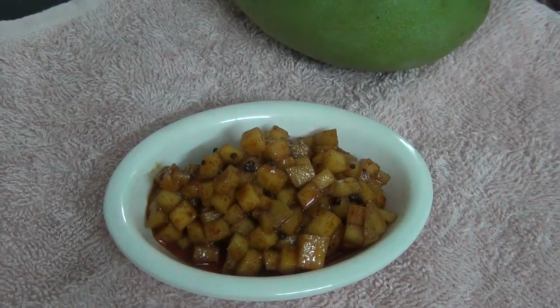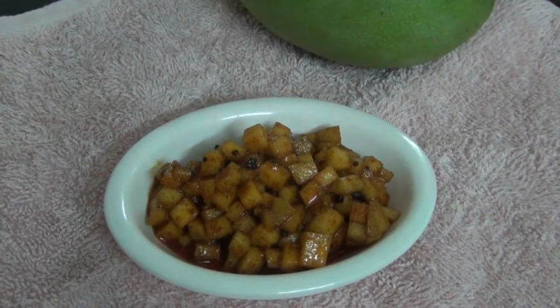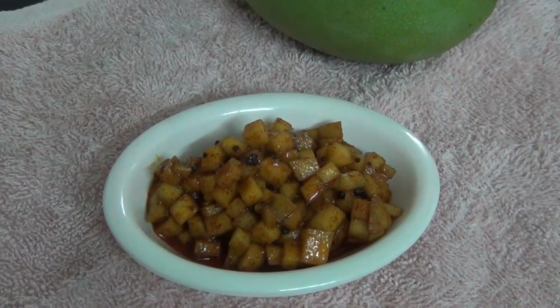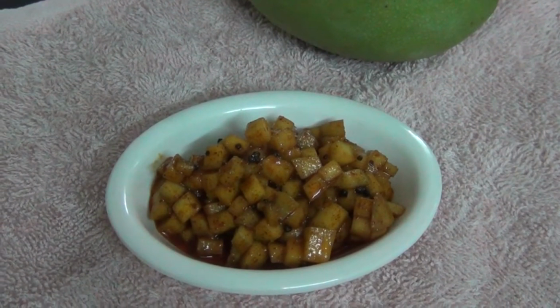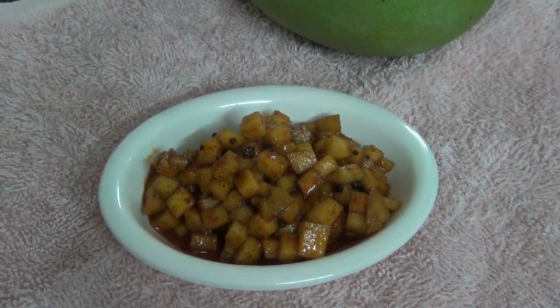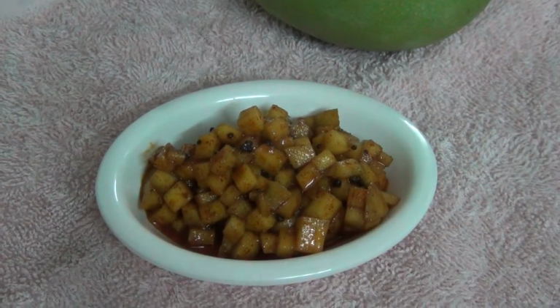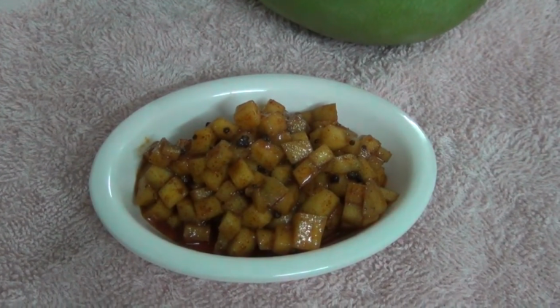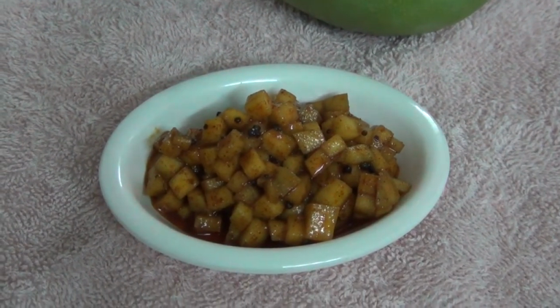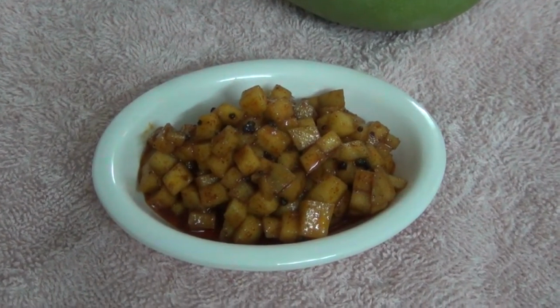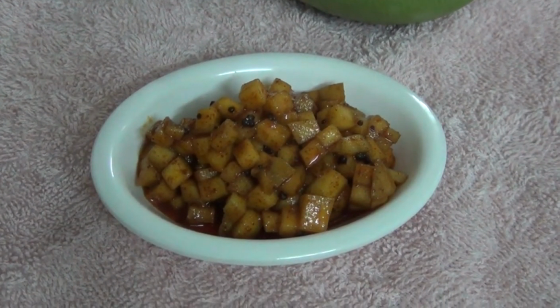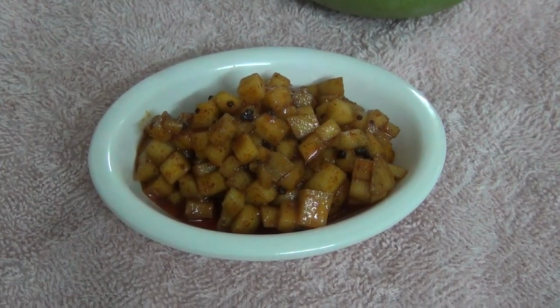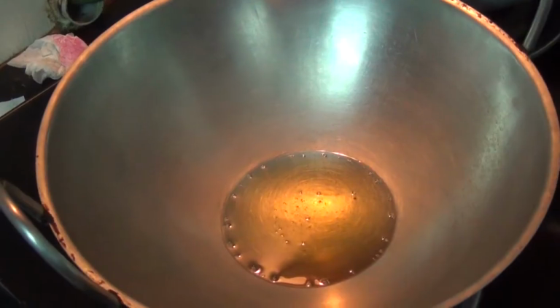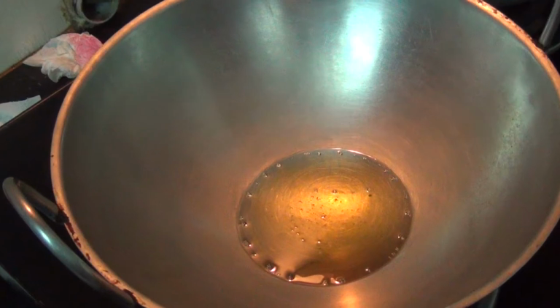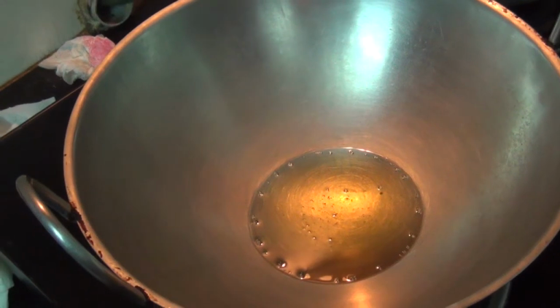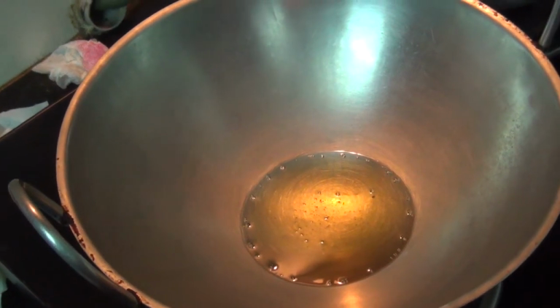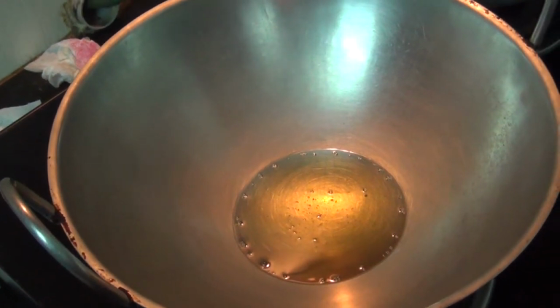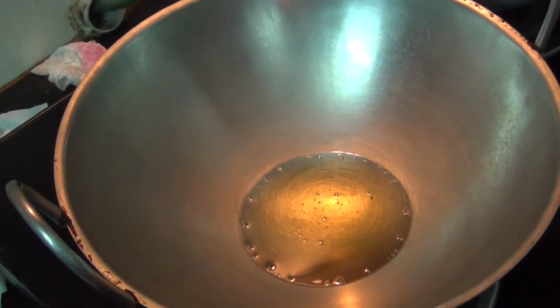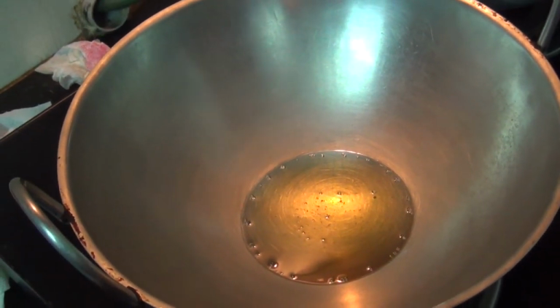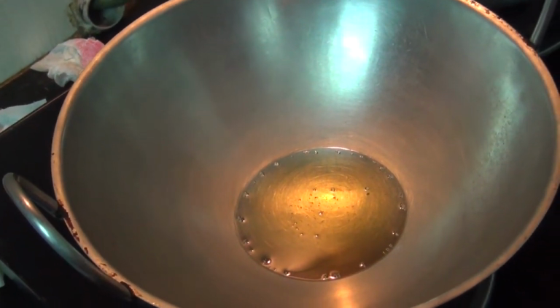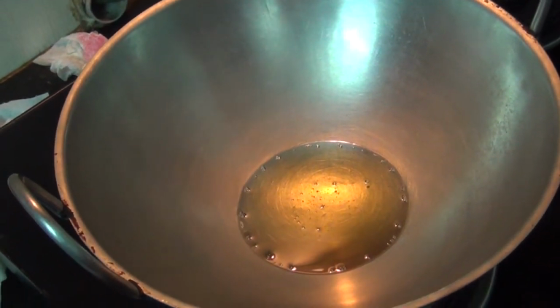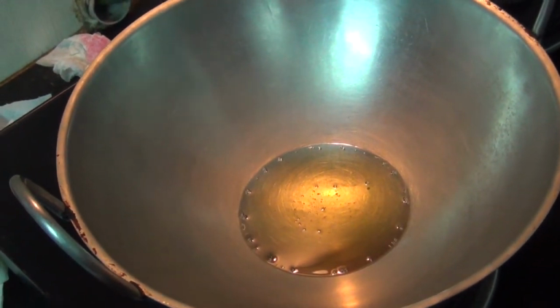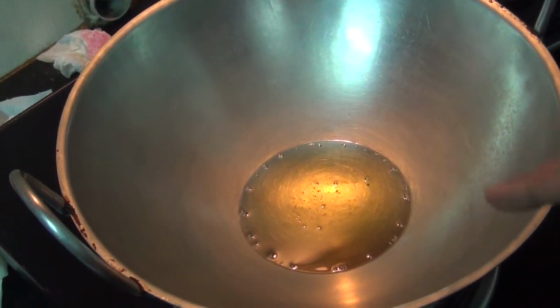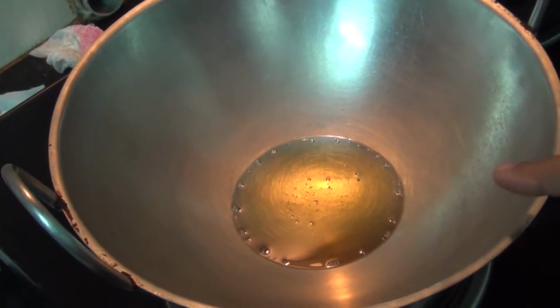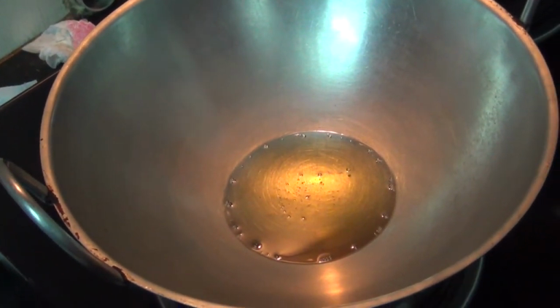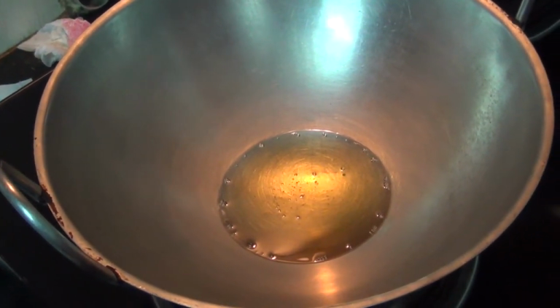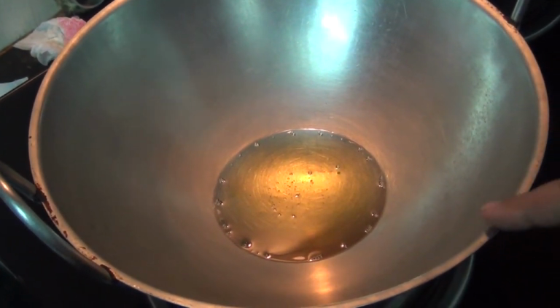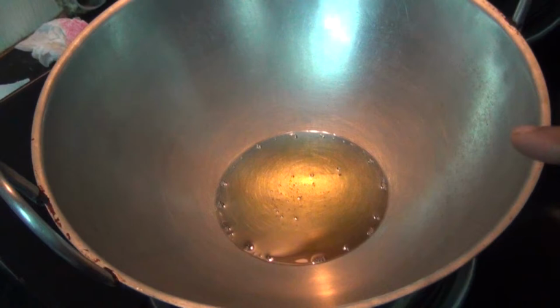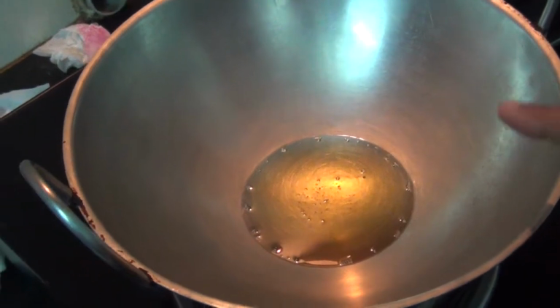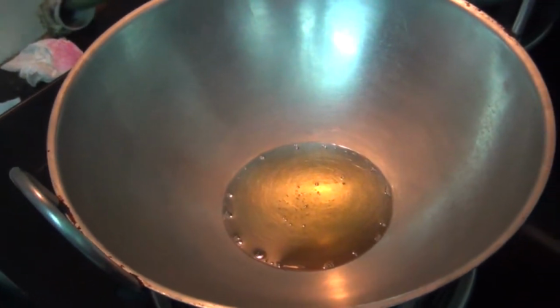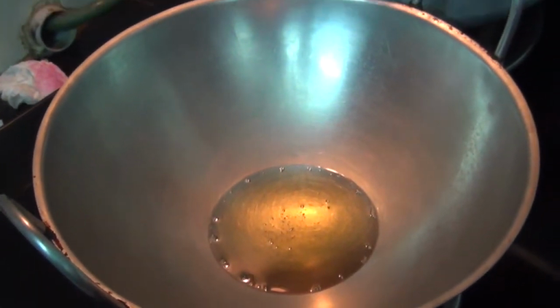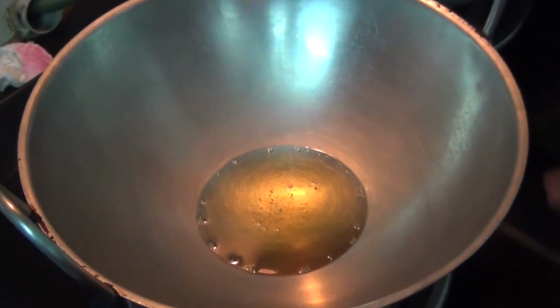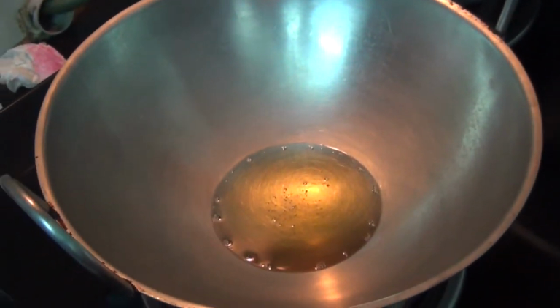Now, the Urga — here is how you can do it. In the instant Manga Urga, I will put 2 tbsp of the same cuts.